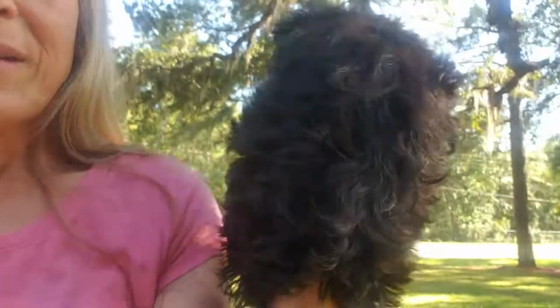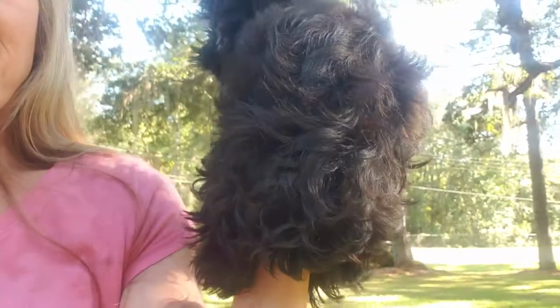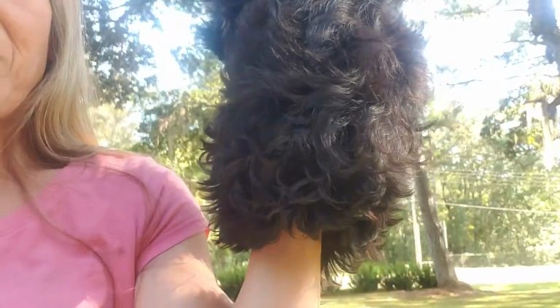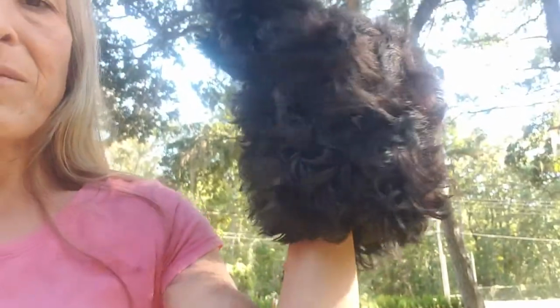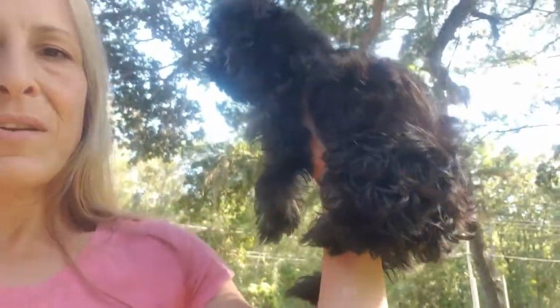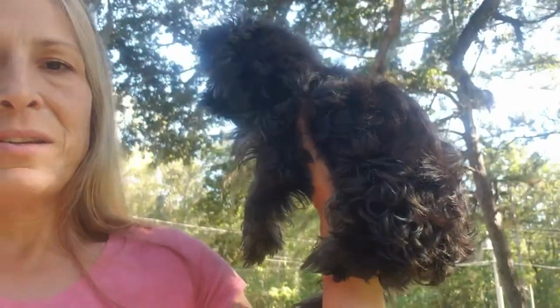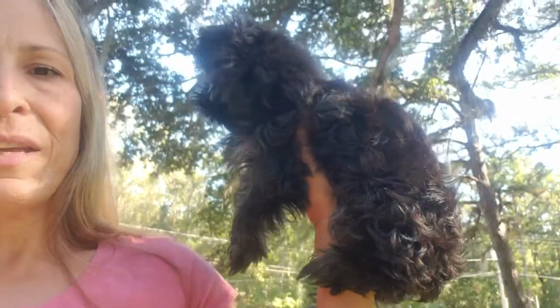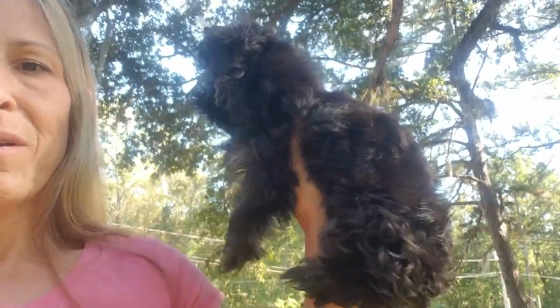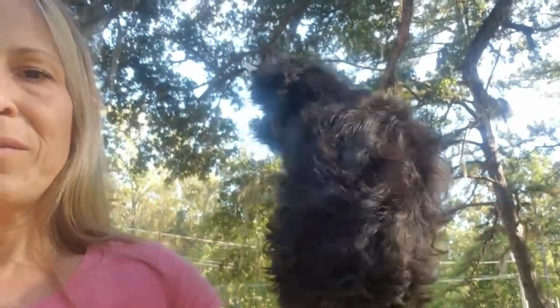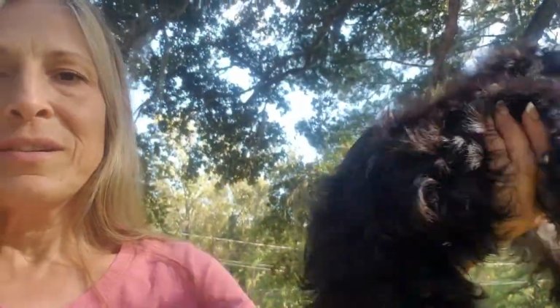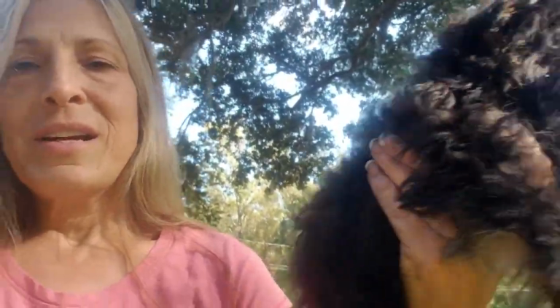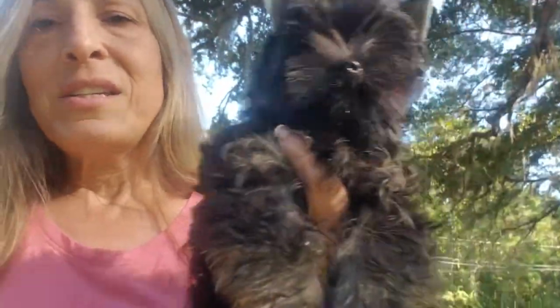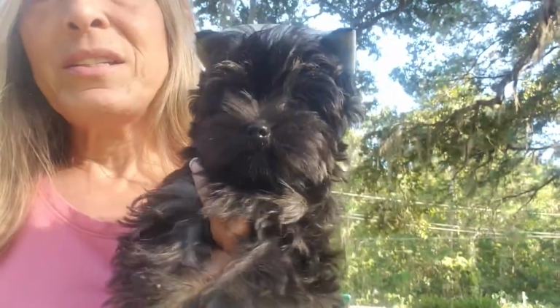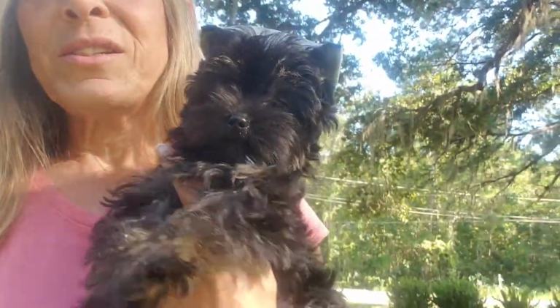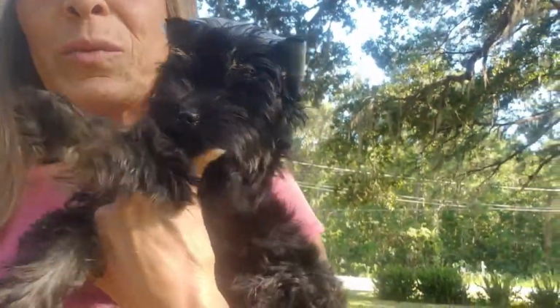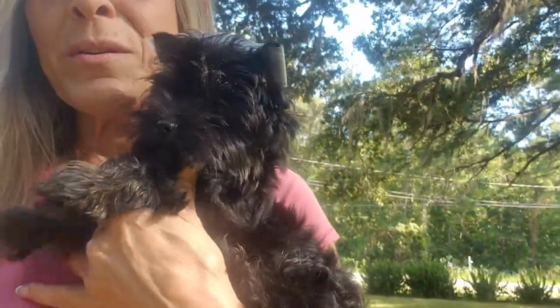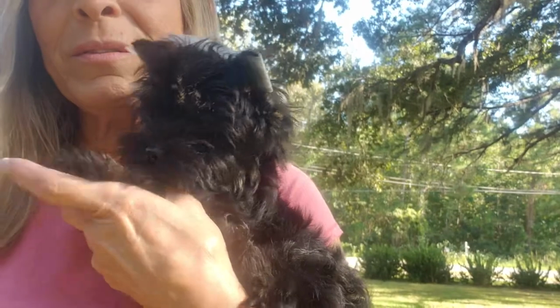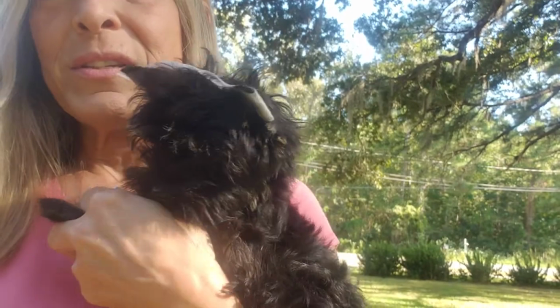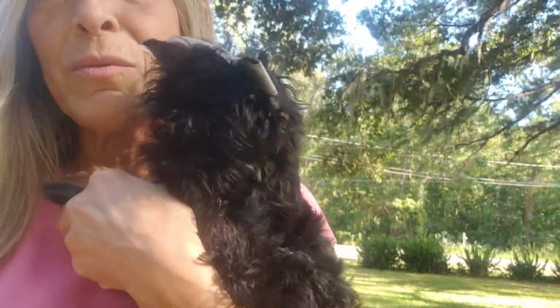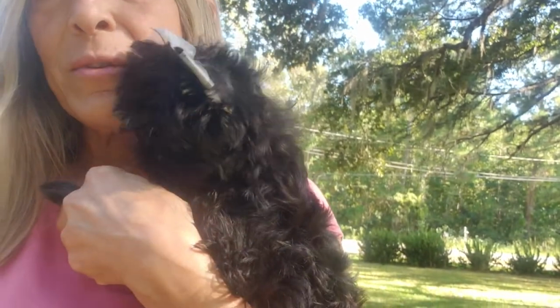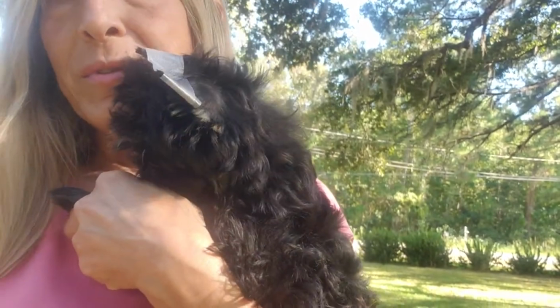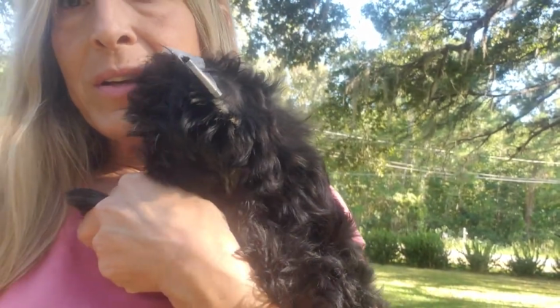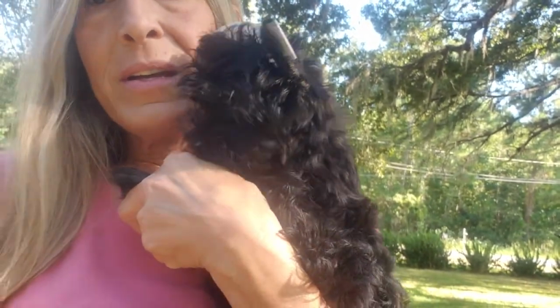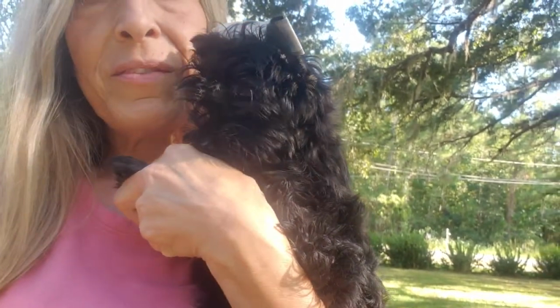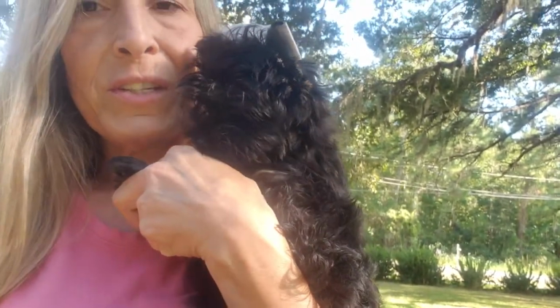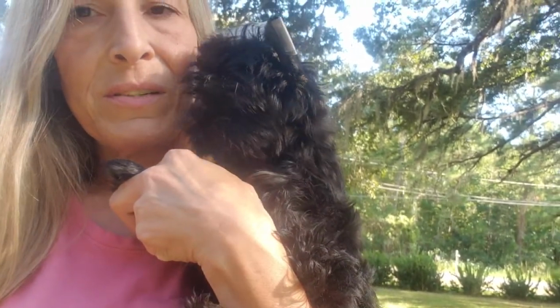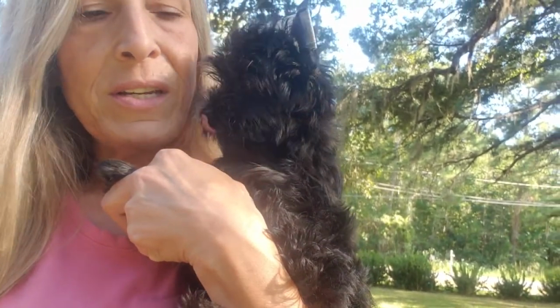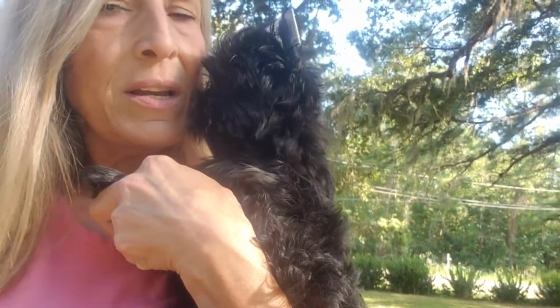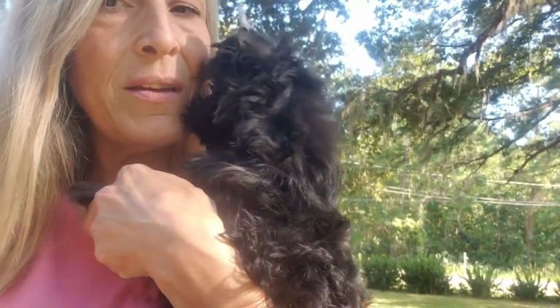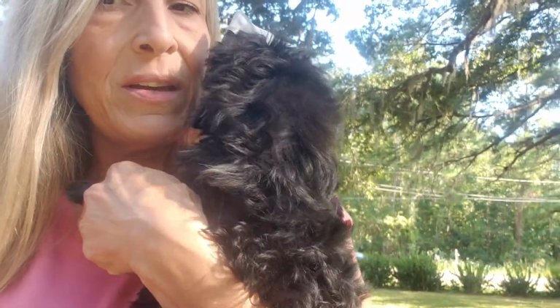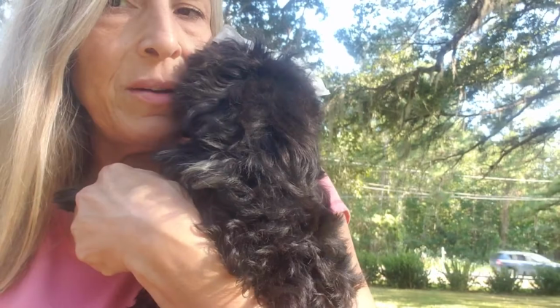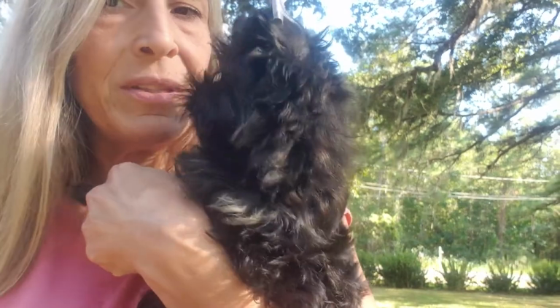I'll get her coat all over and give you a good look at her all over. She is such a sweet girl. She is so lovable and affectionate. She is a spoiled little princess.